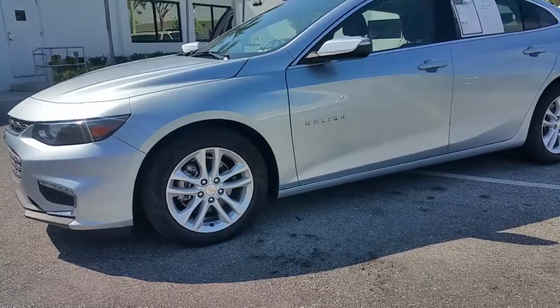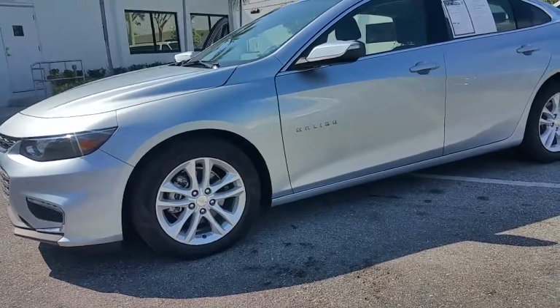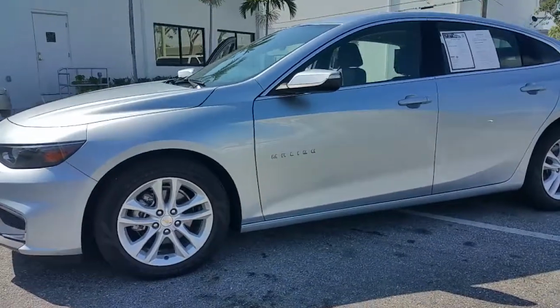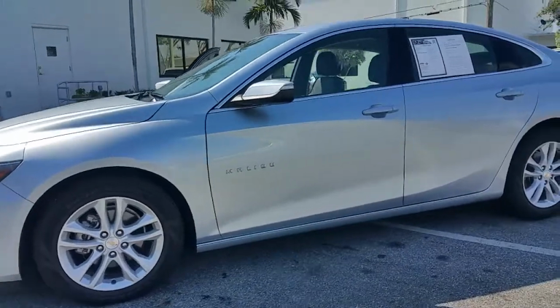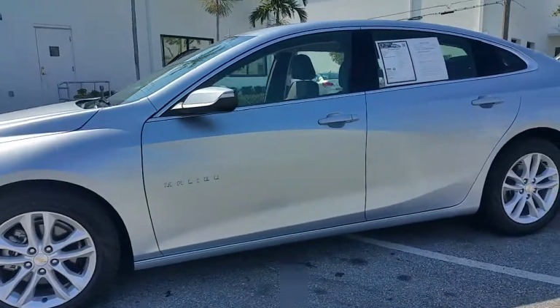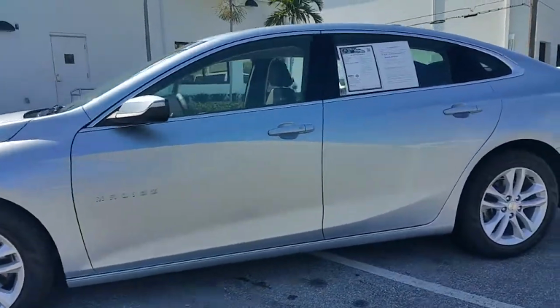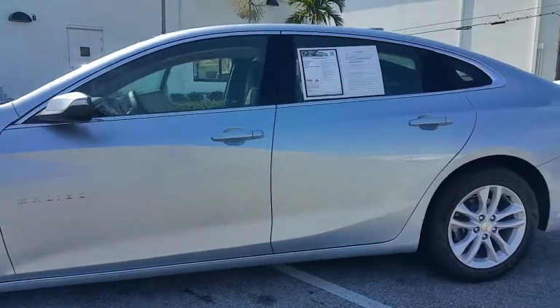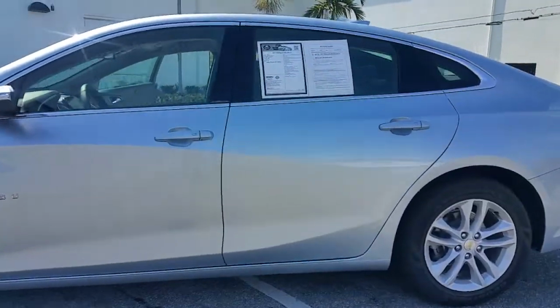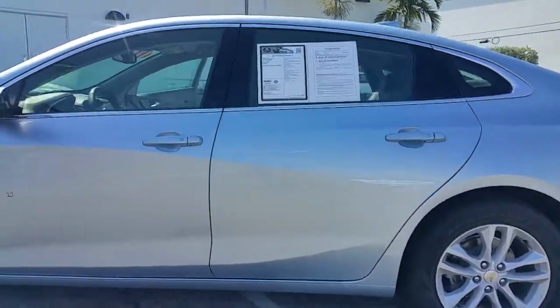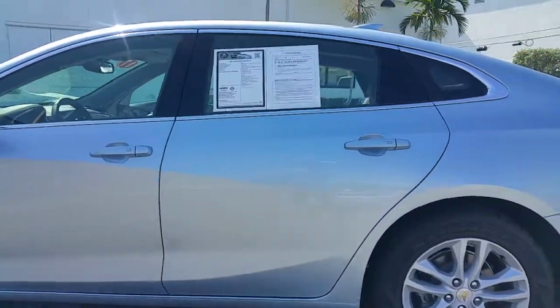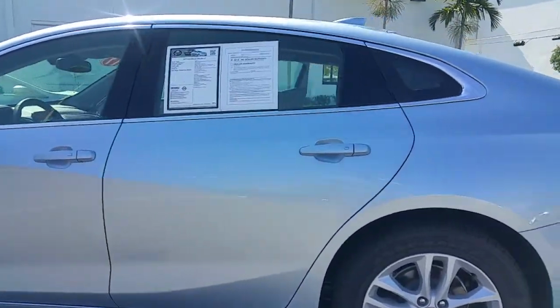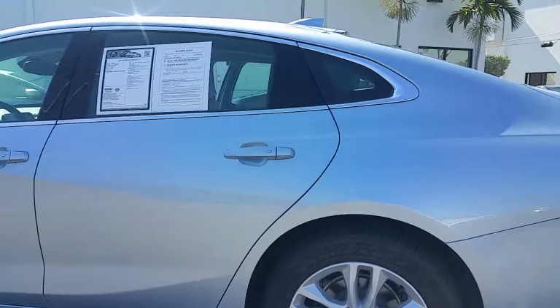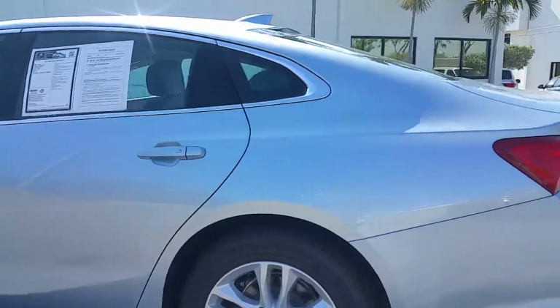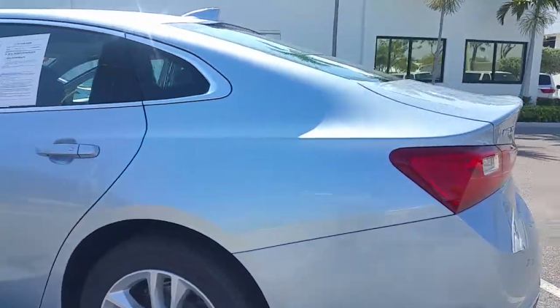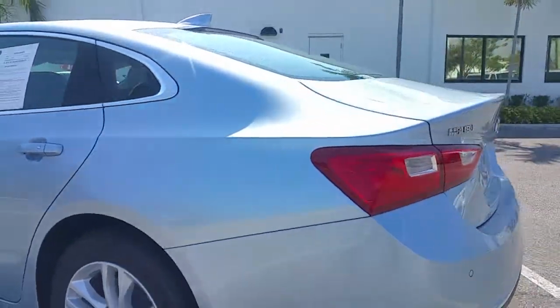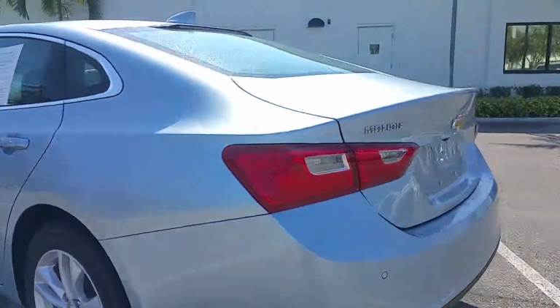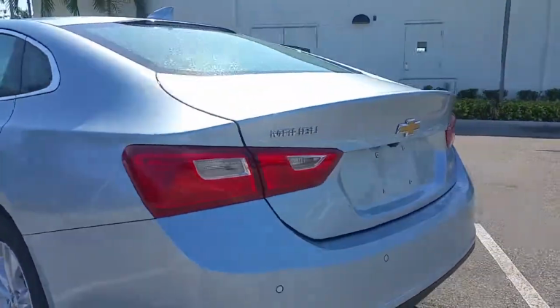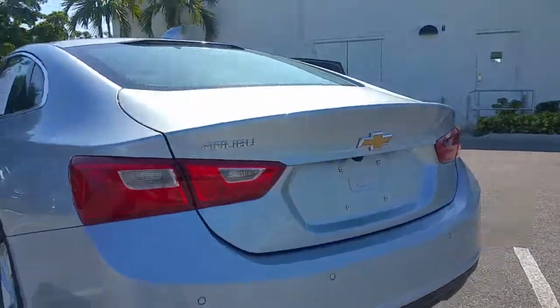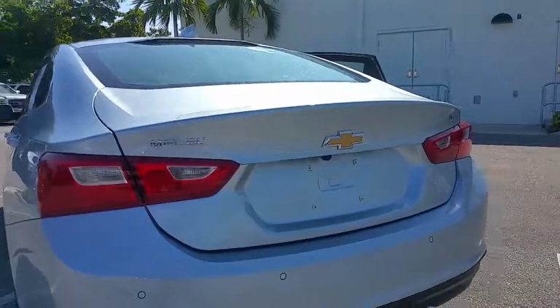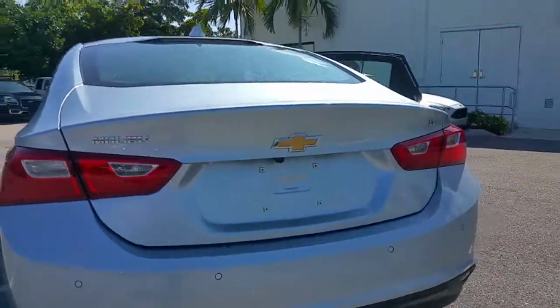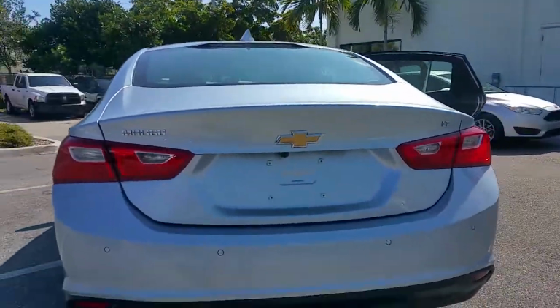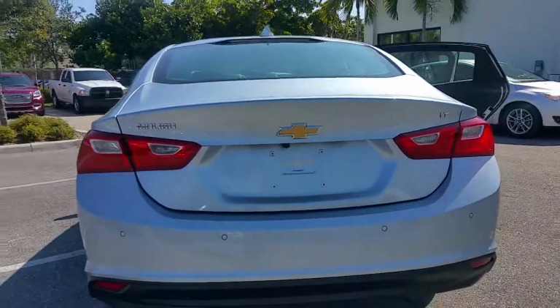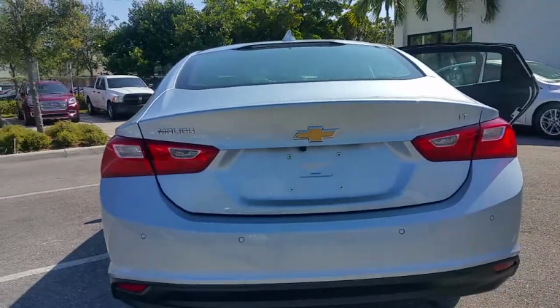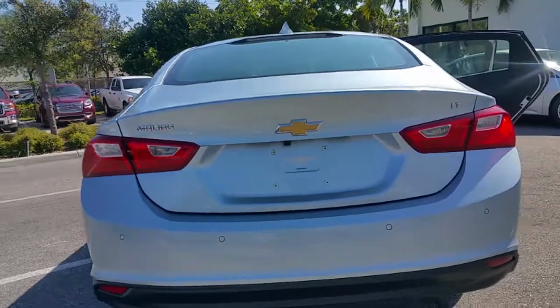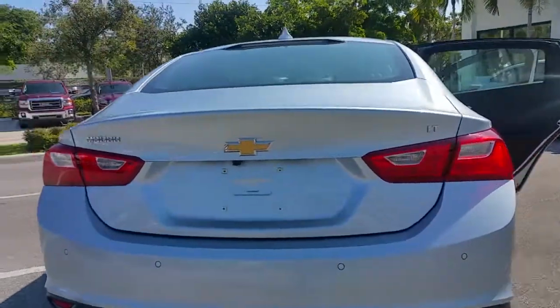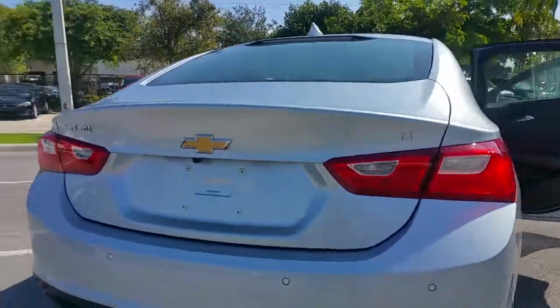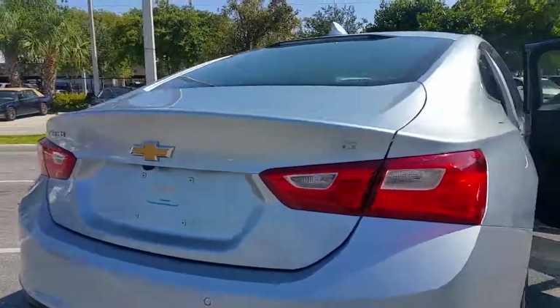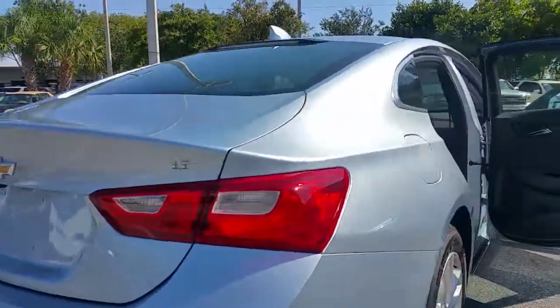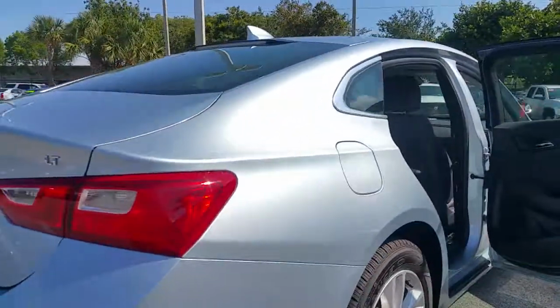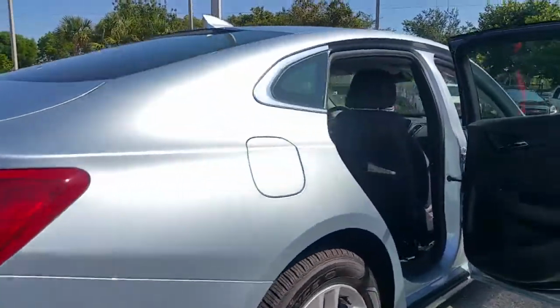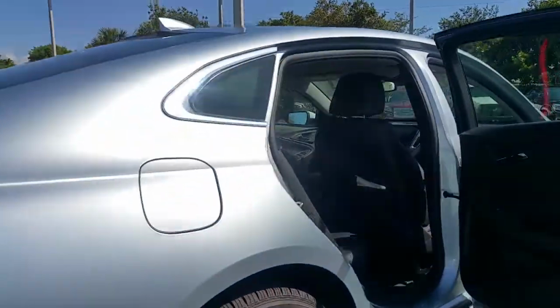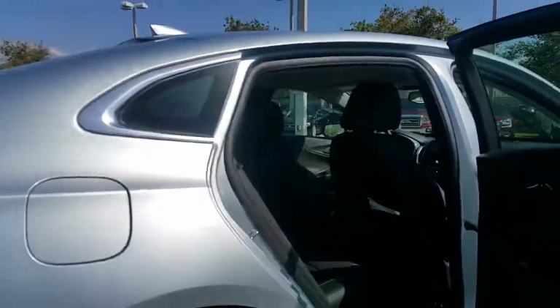Very nice, very clean. Black leather interior. Smart key option for your door — you can open the doors. Backup sensors, backup camera. It's an LT. Real nice turbocharged 6-speed transmission.